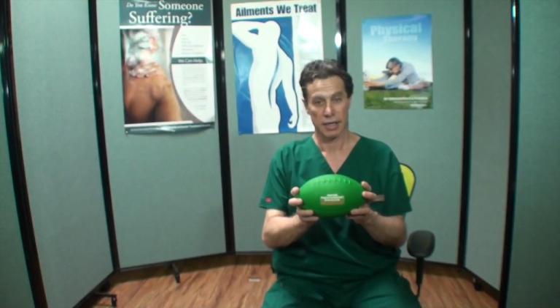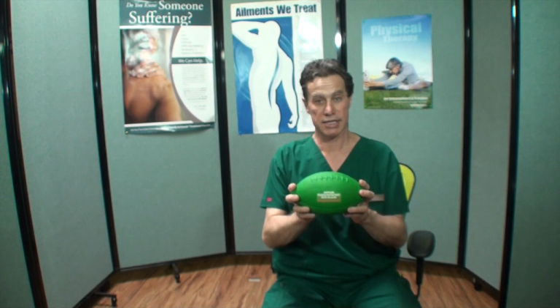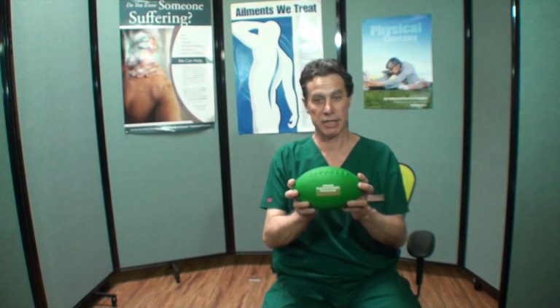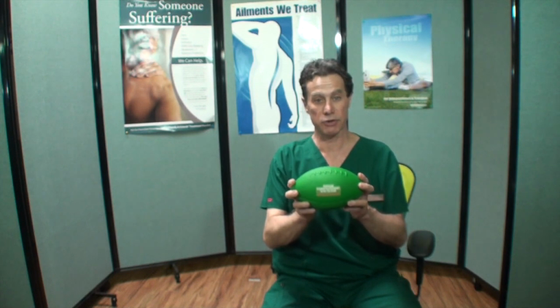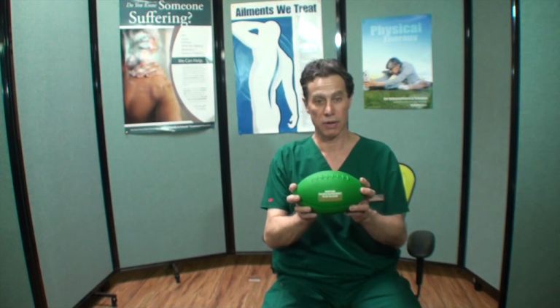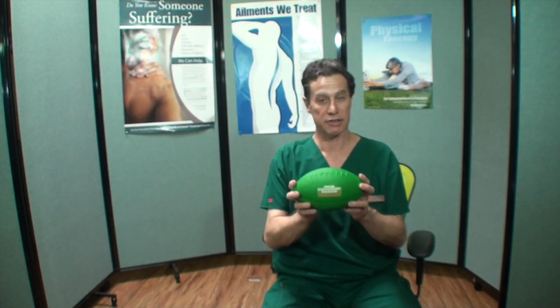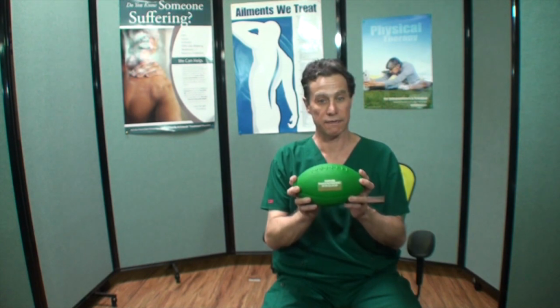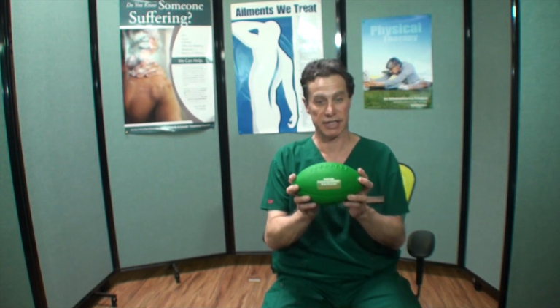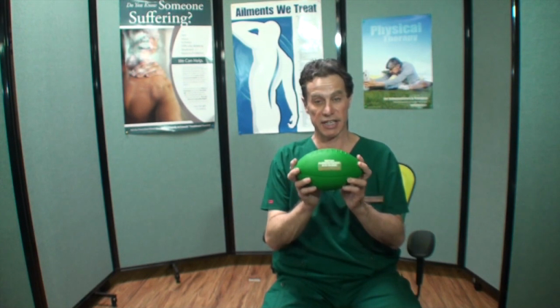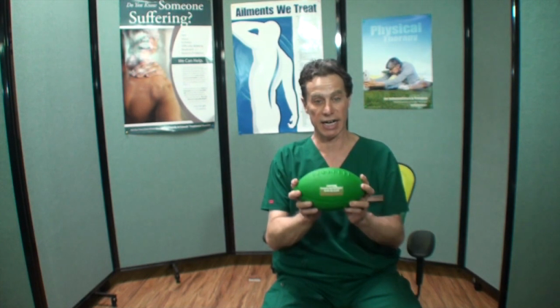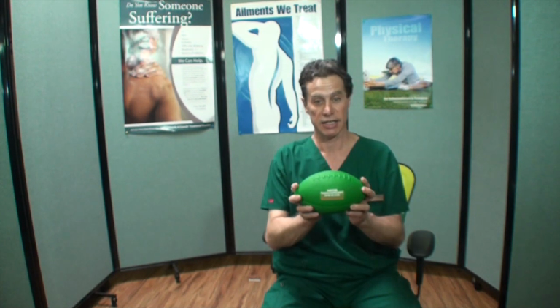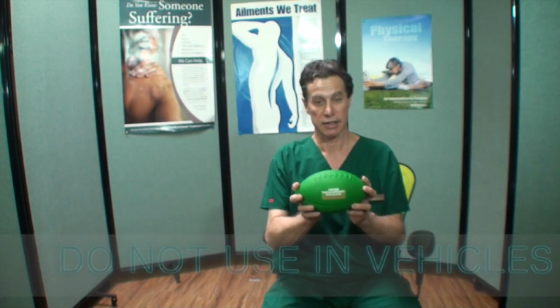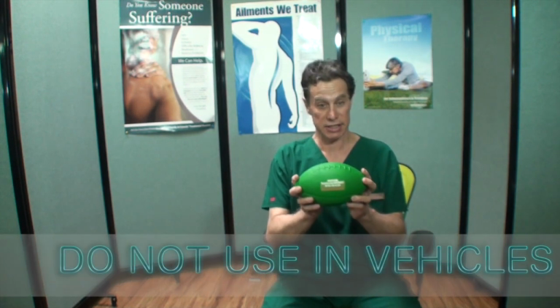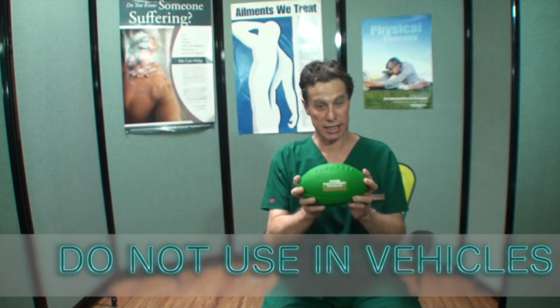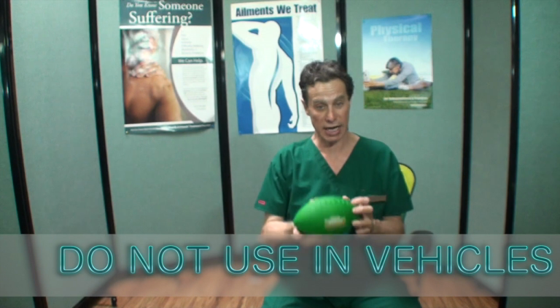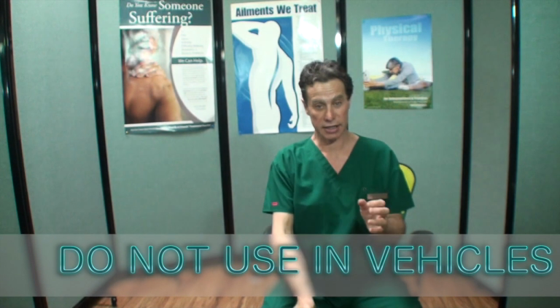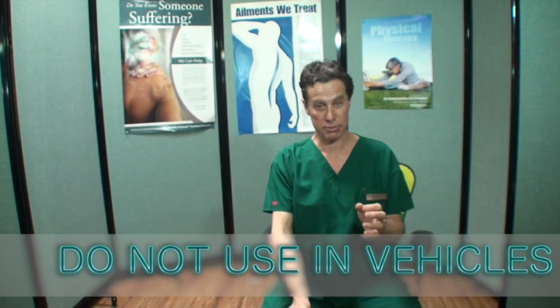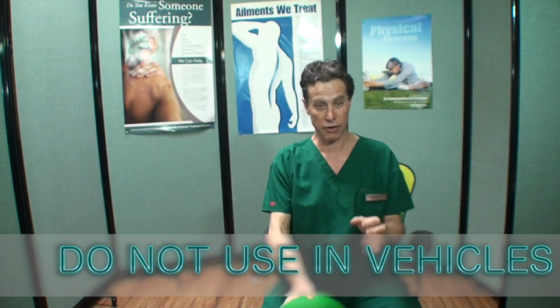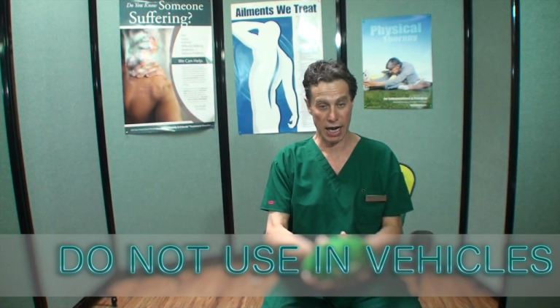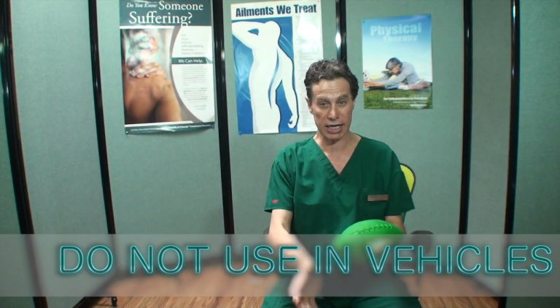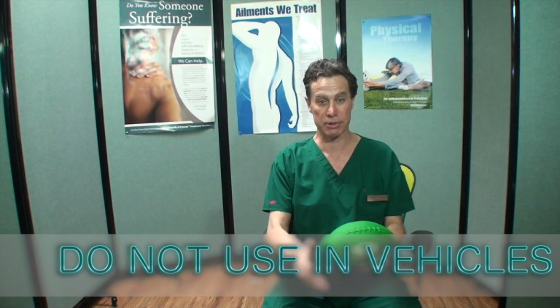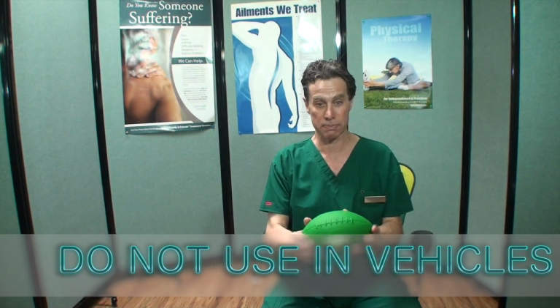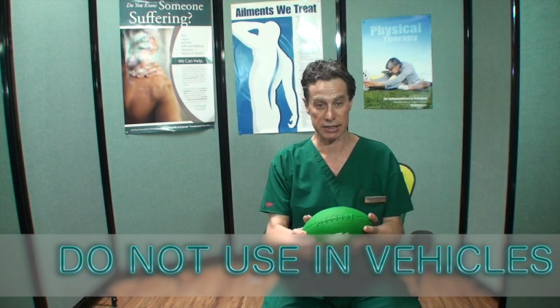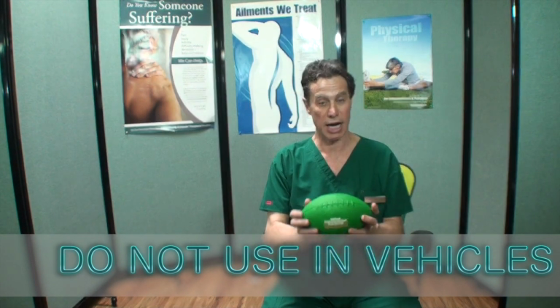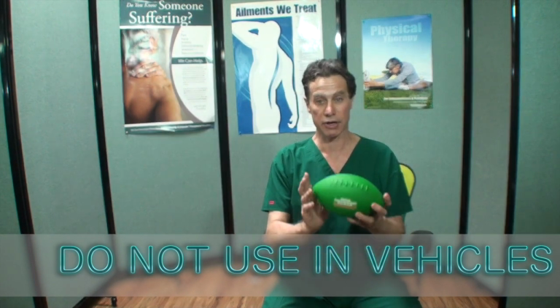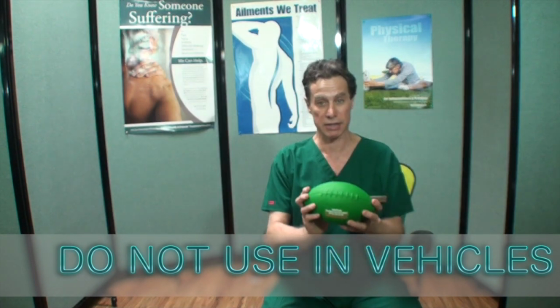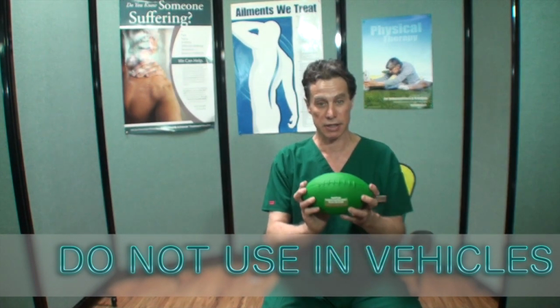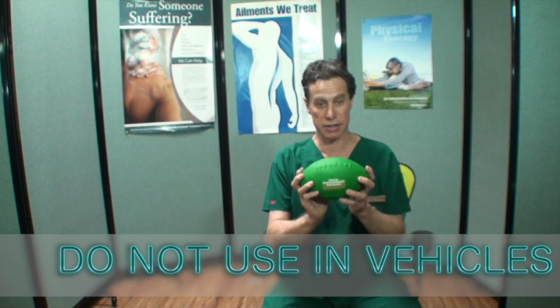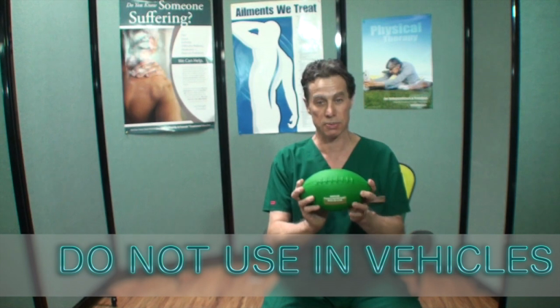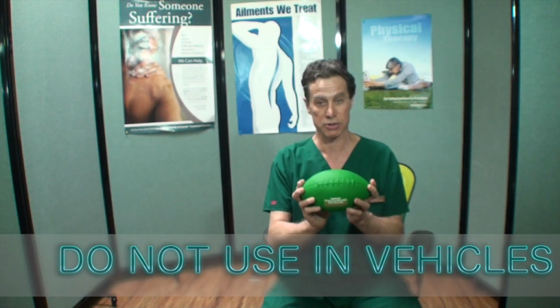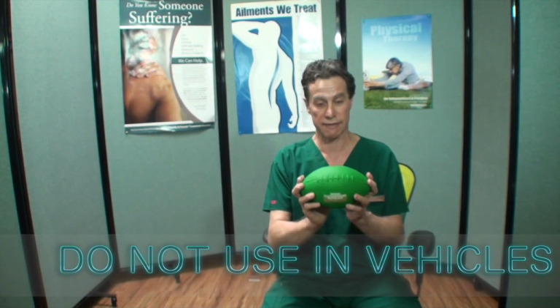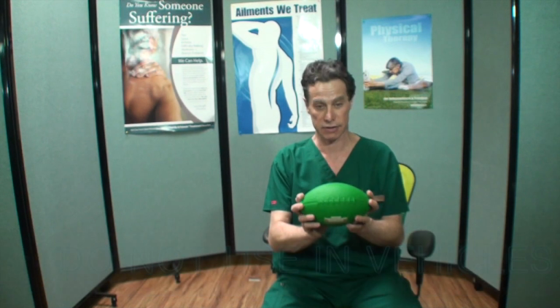The JPT football has not been tested in cars since it can slide, drop to the floor, and get between your pedals. I do not recommend it to be used in vehicles.